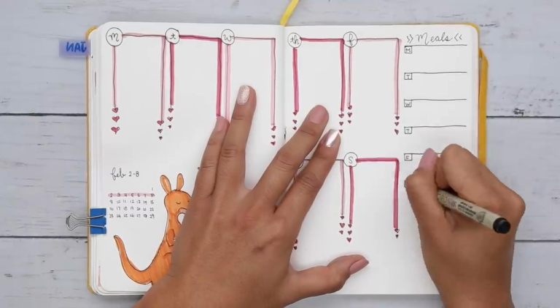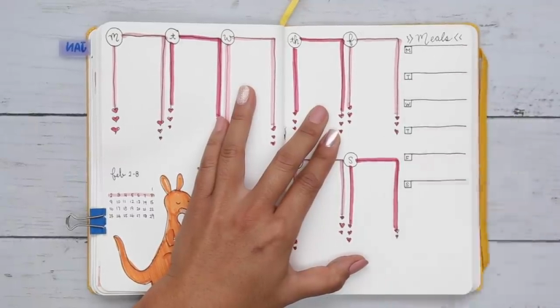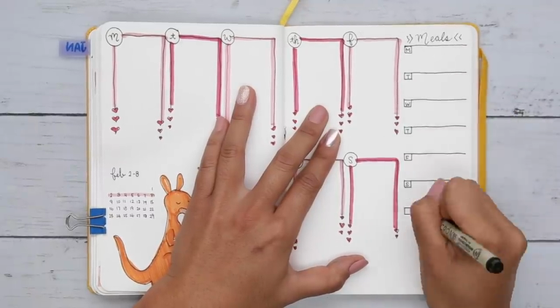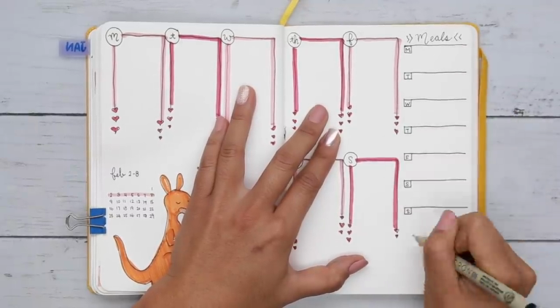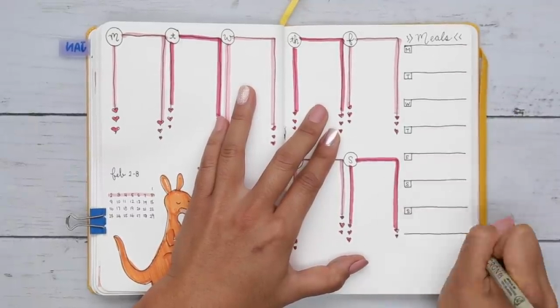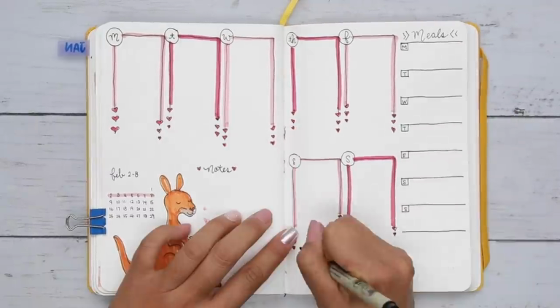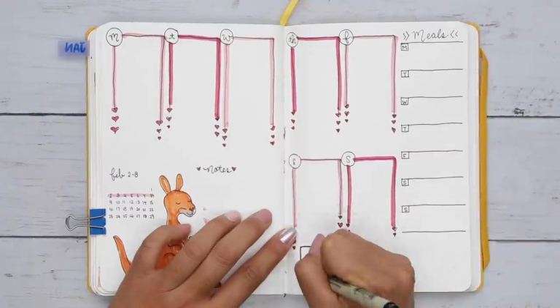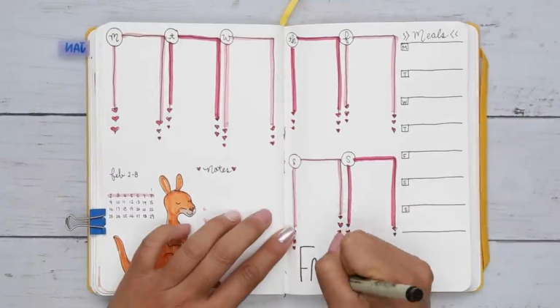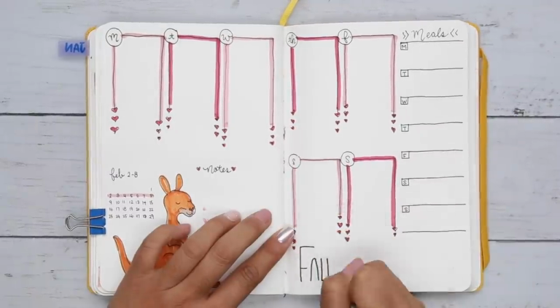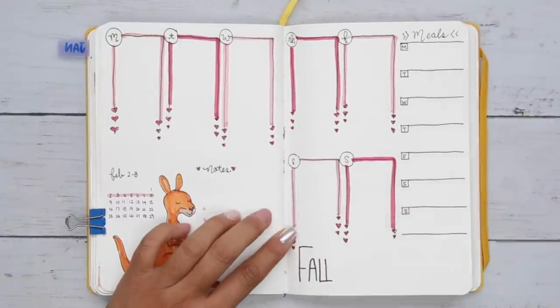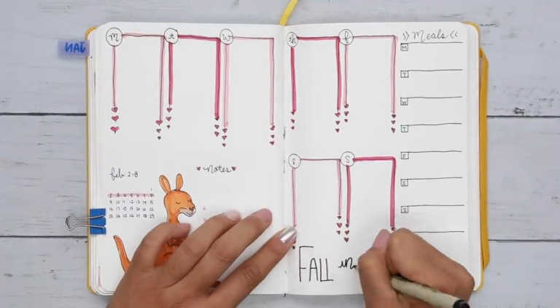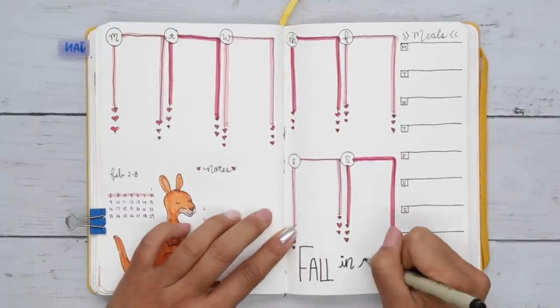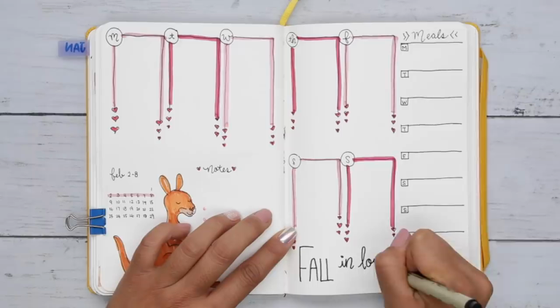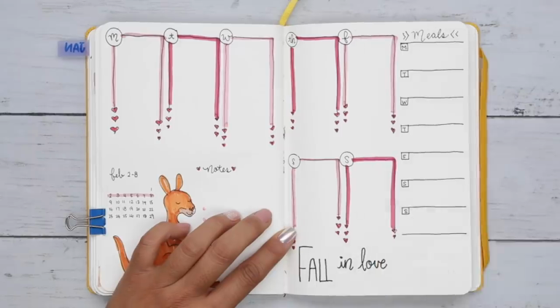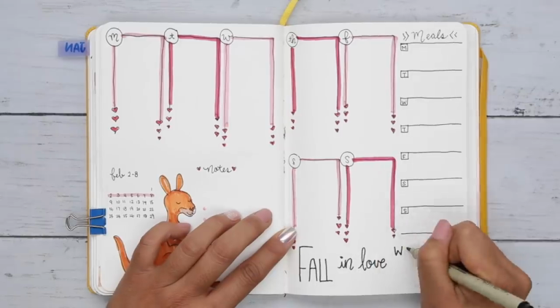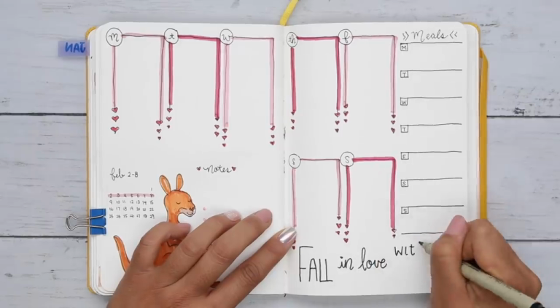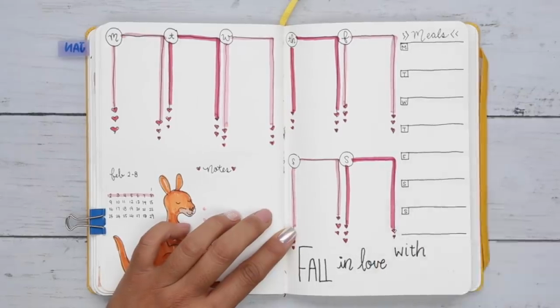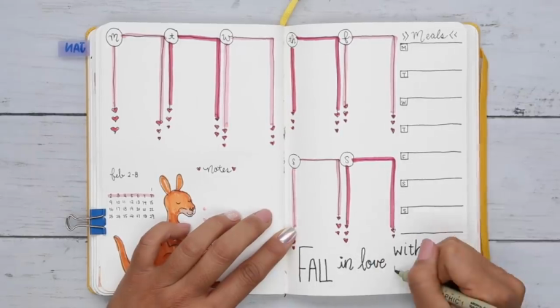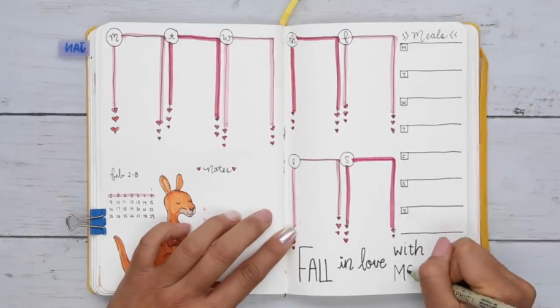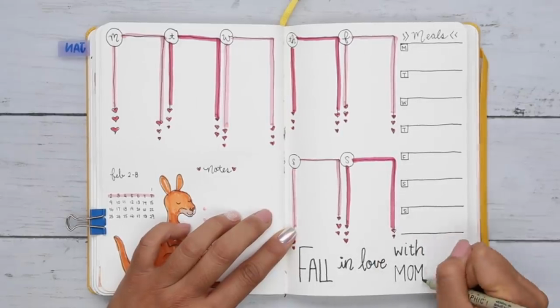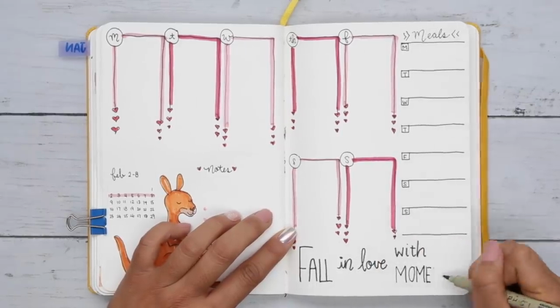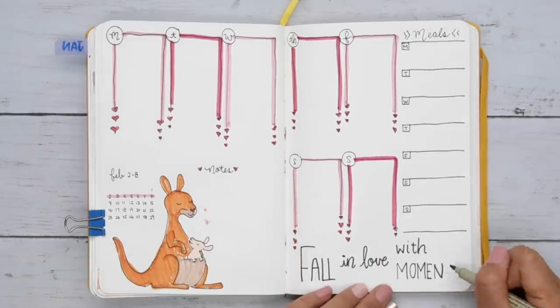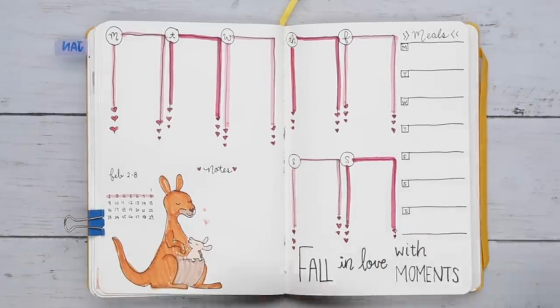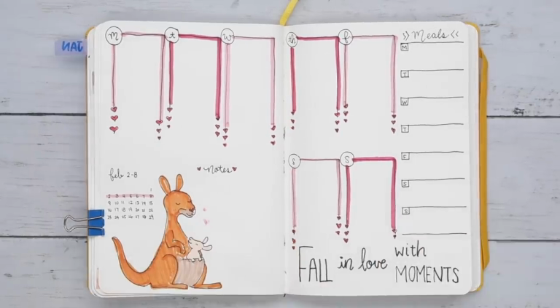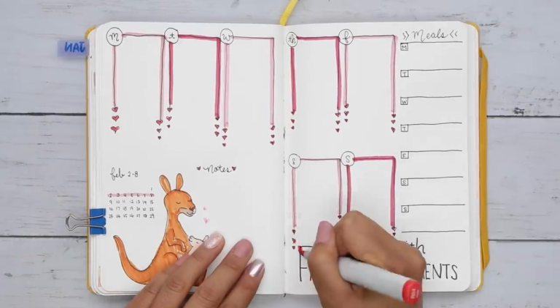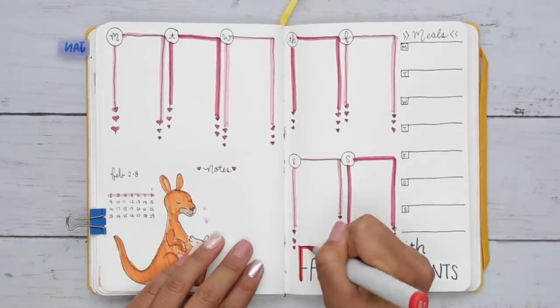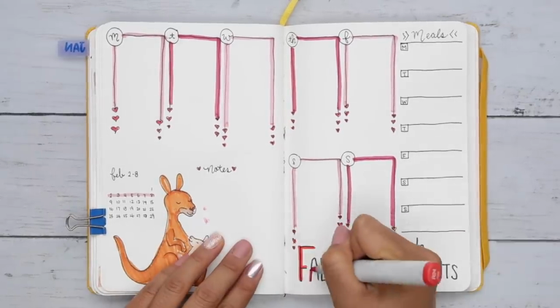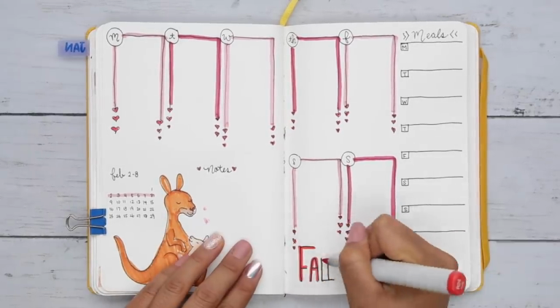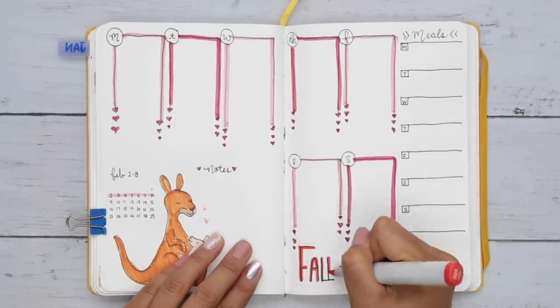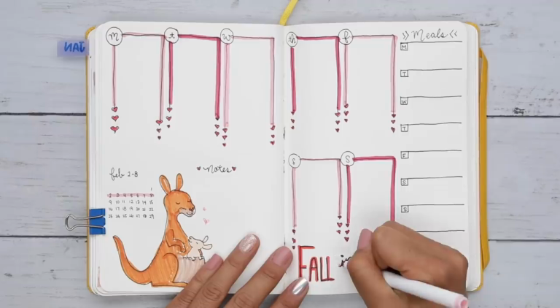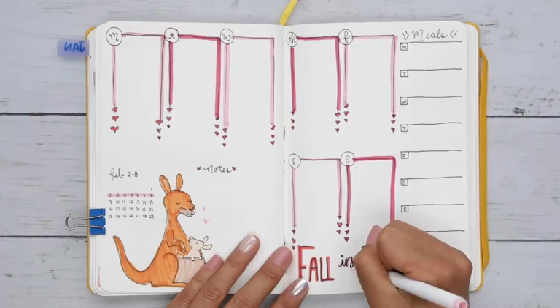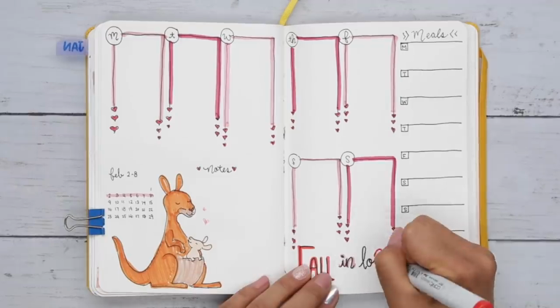On the side, I added a section for my meals. I'm on a health and wellness kick currently, so I wanted to use this space to track what I ate during the day. Maybe I'll notice a habit that I can nip in the bud.